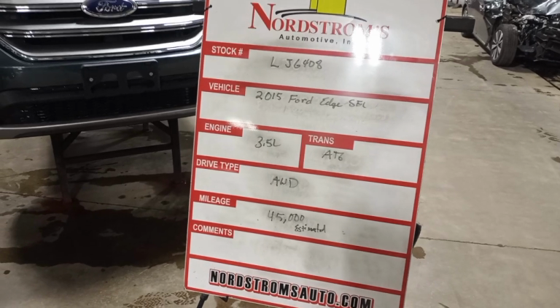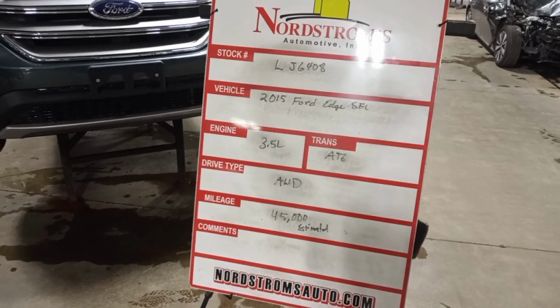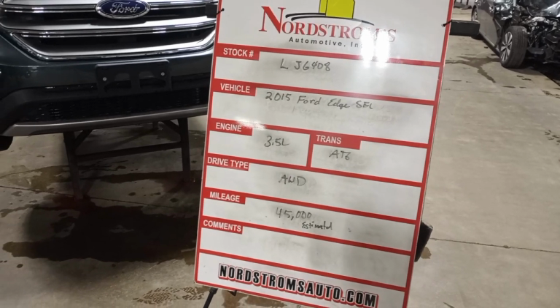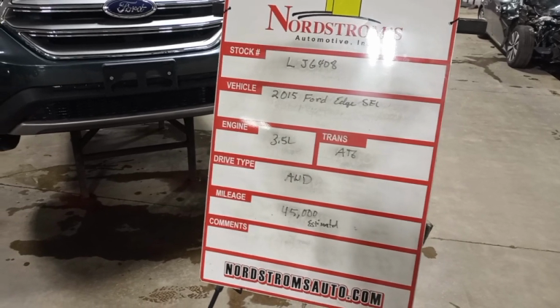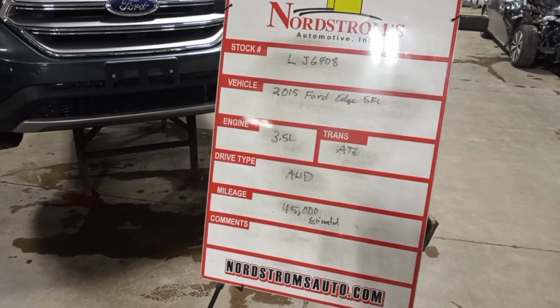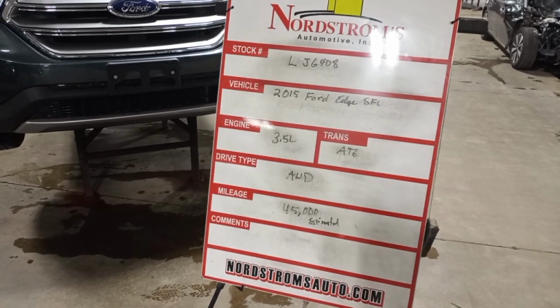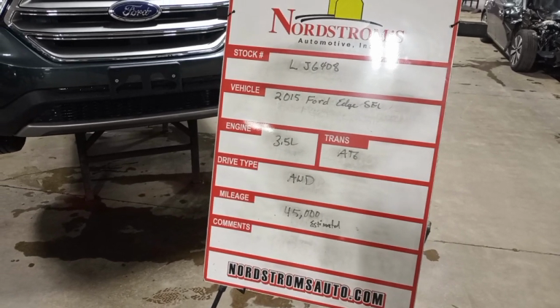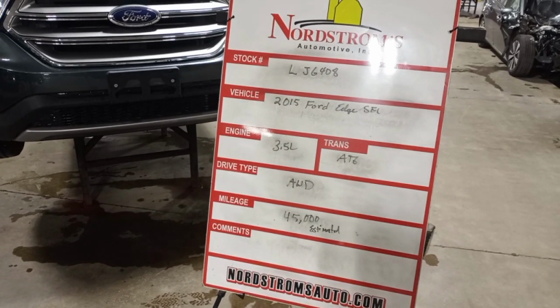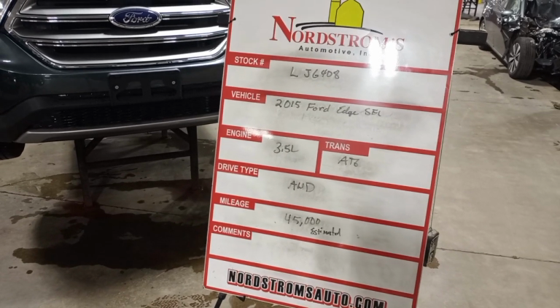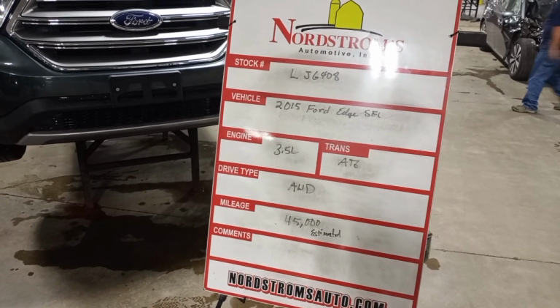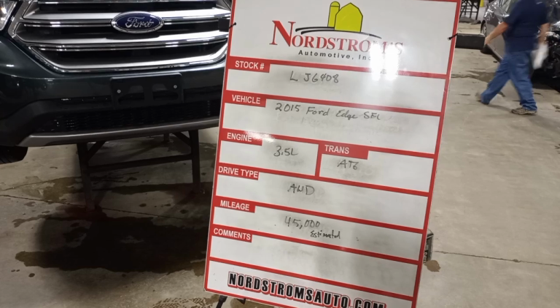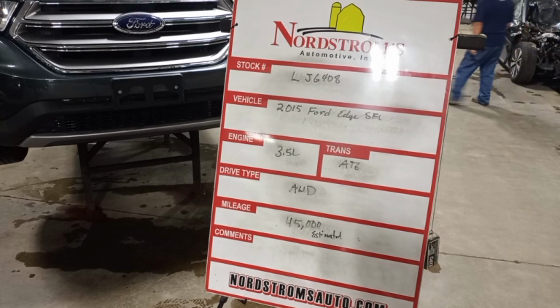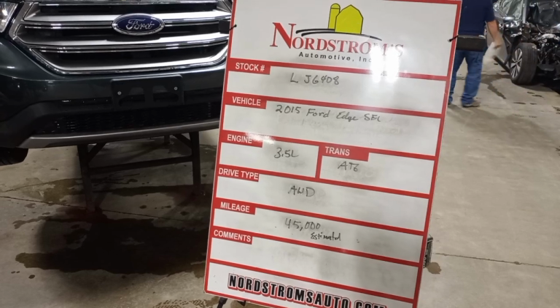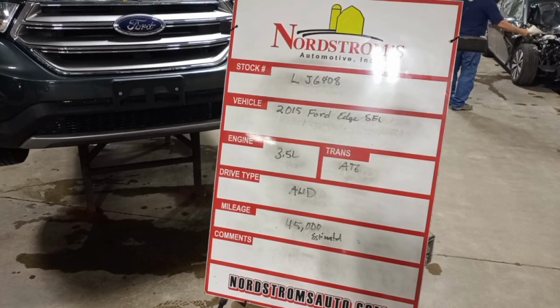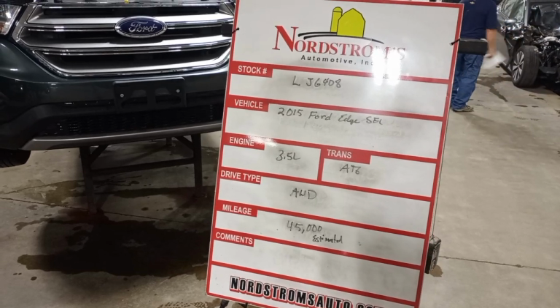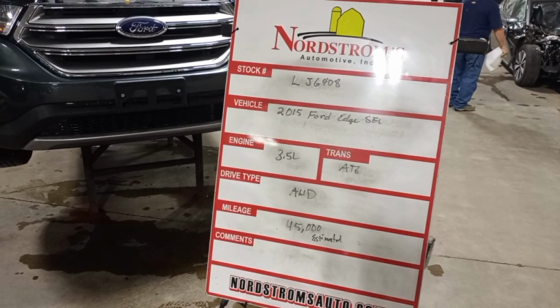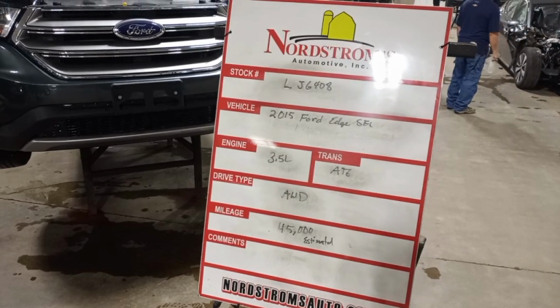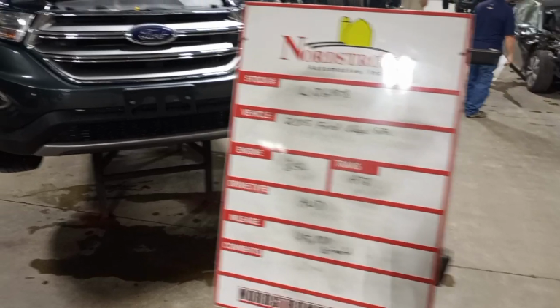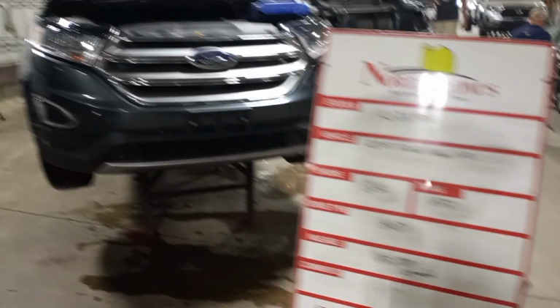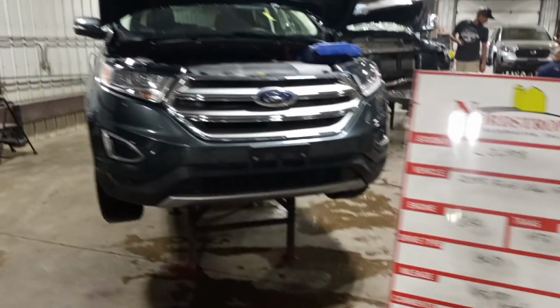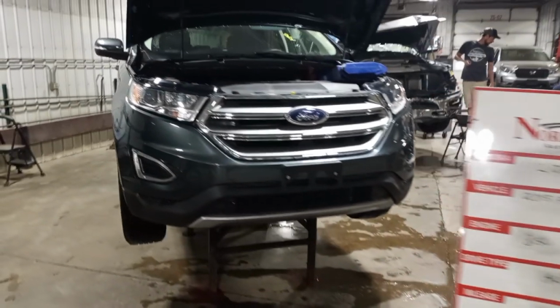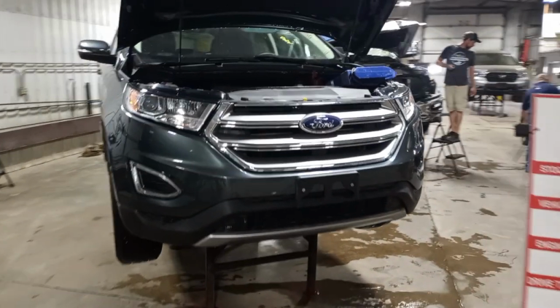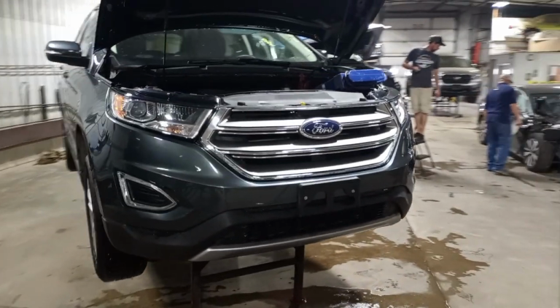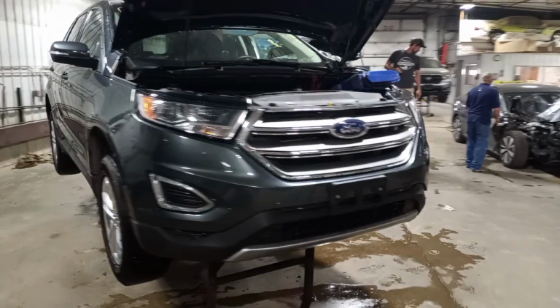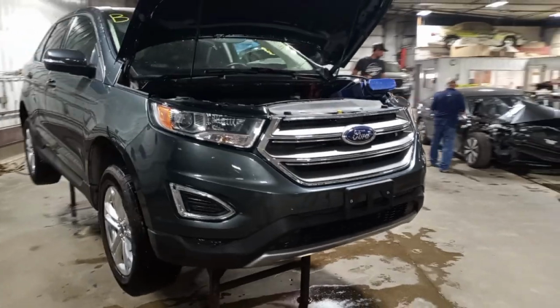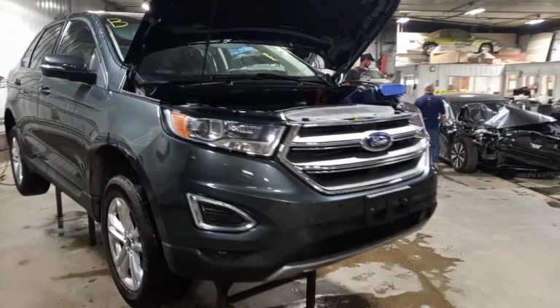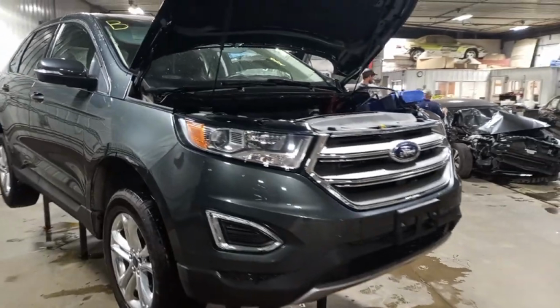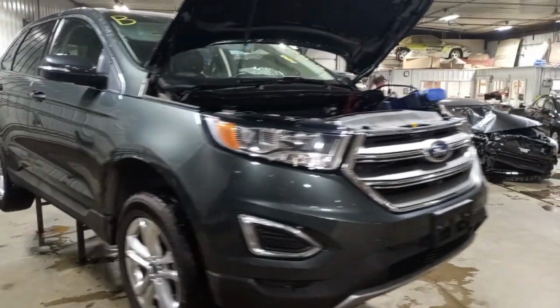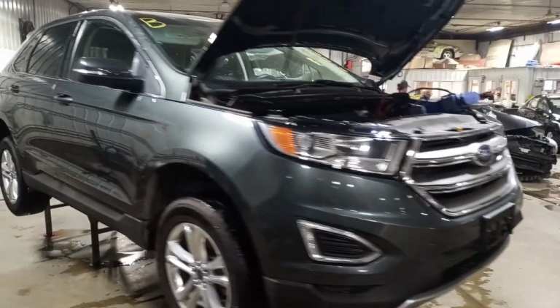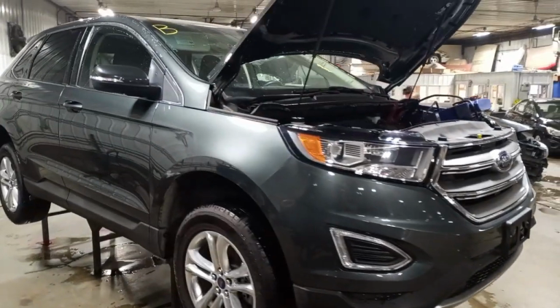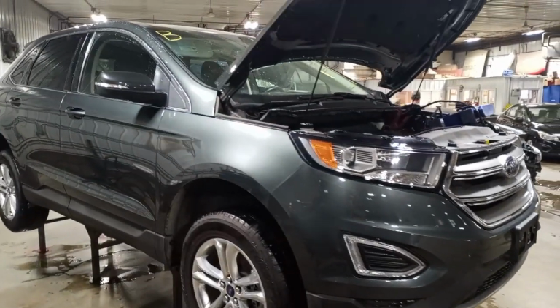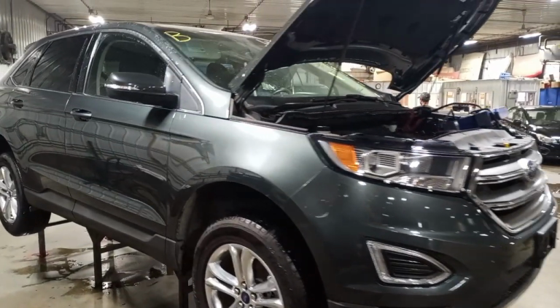Stock number LJ6408, 2015 Ford Edge SEL, 3.5 liter automatic six-speed, all-wheel drive, with an estimated 45,000 miles. Kind of a grayish green in color called Guard Metallic.